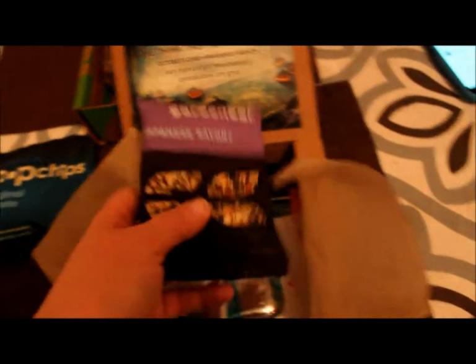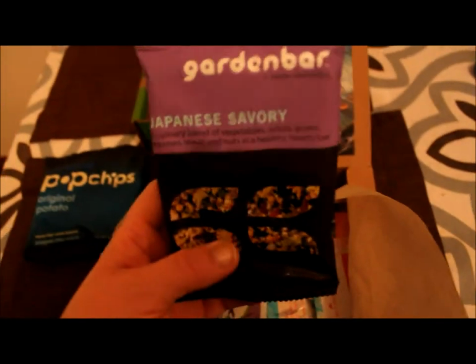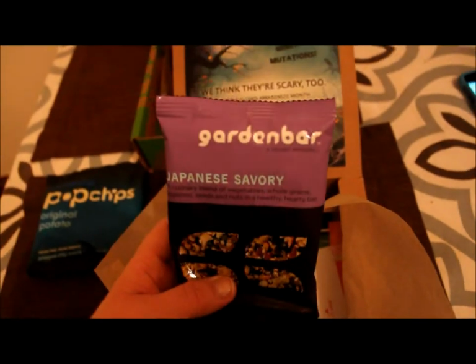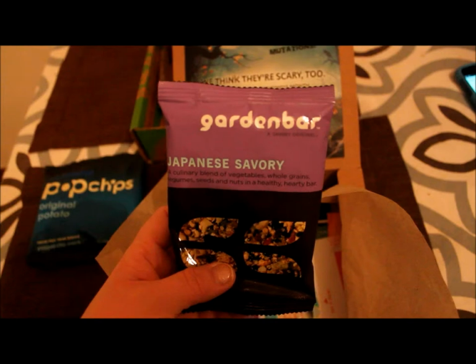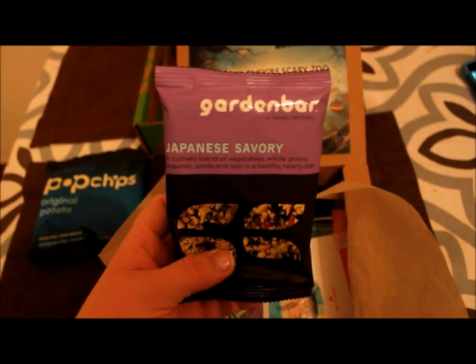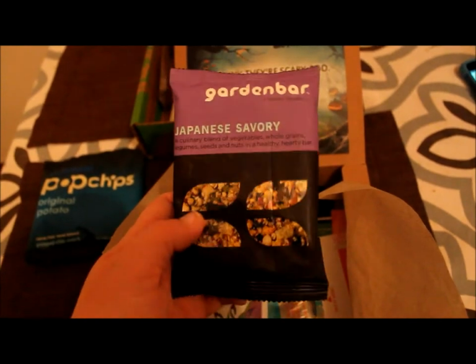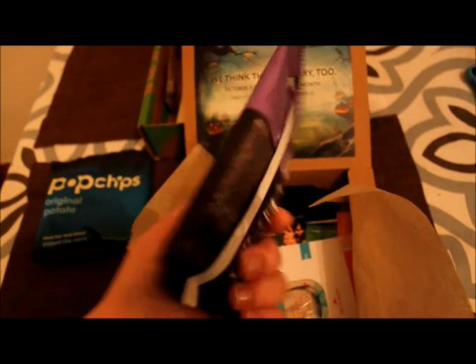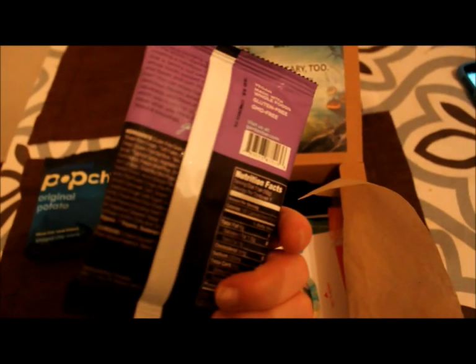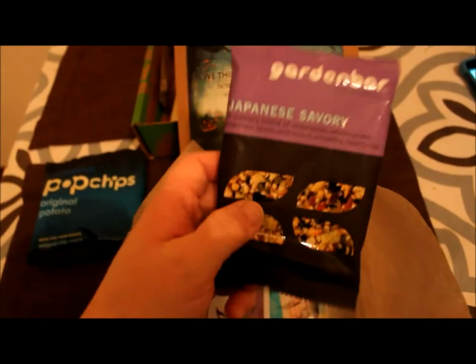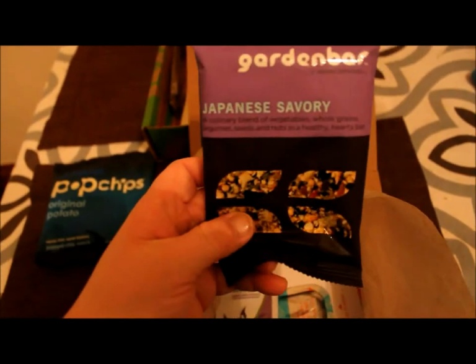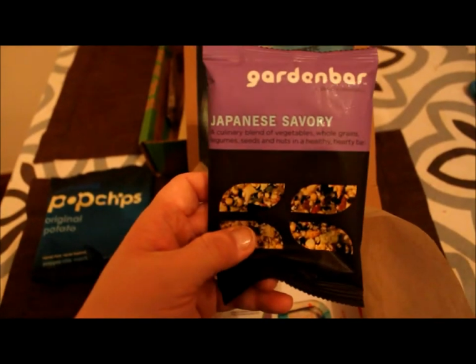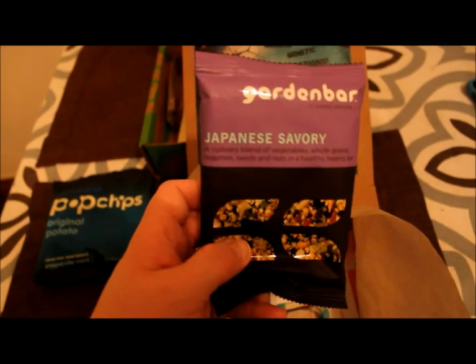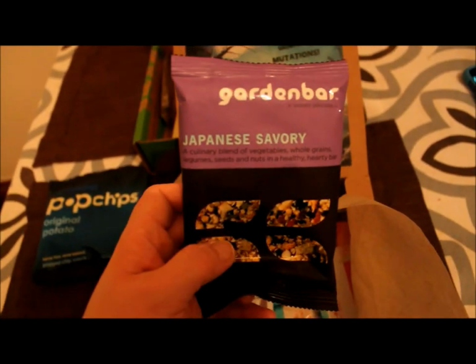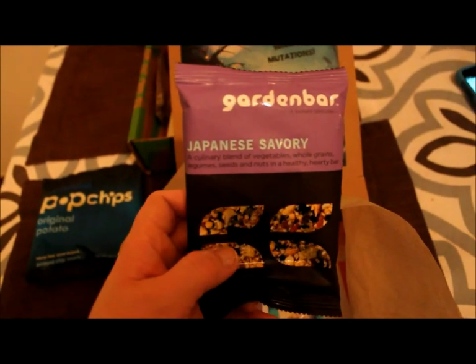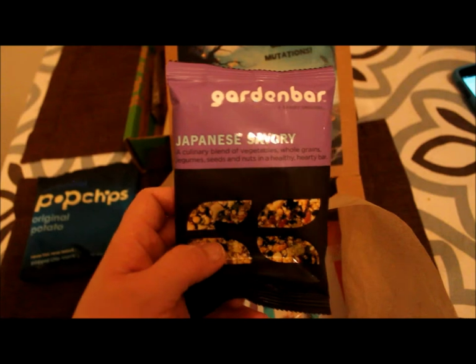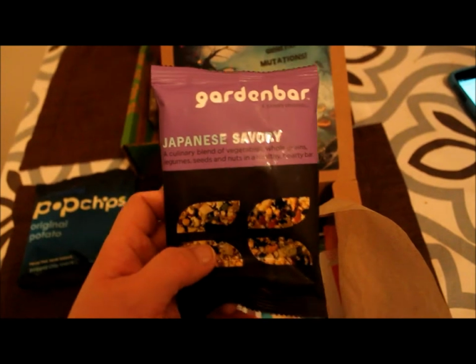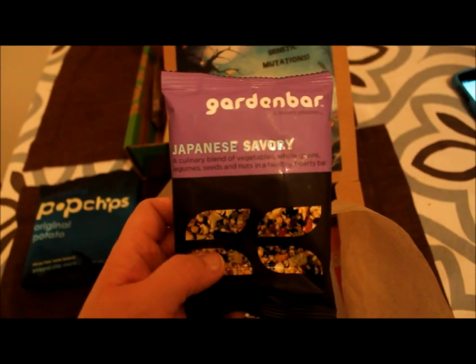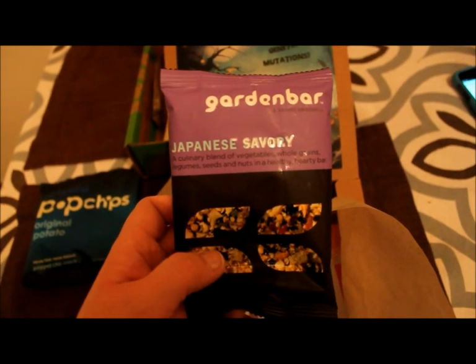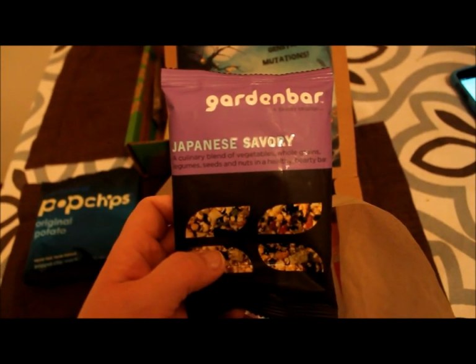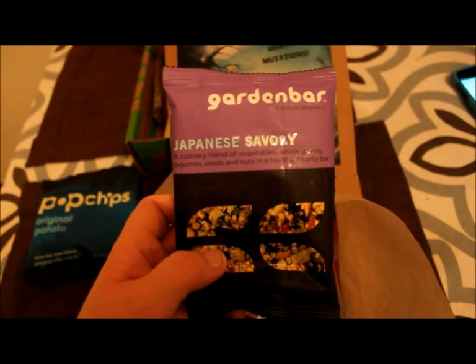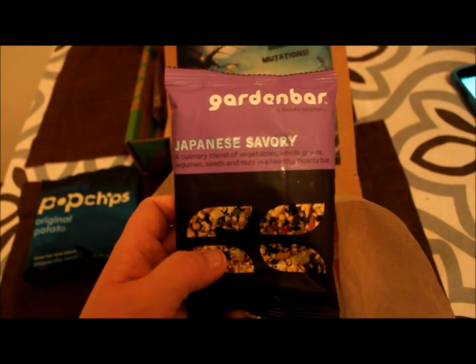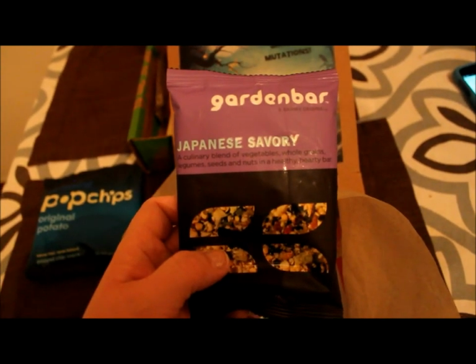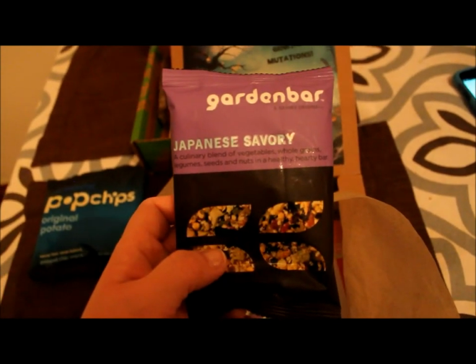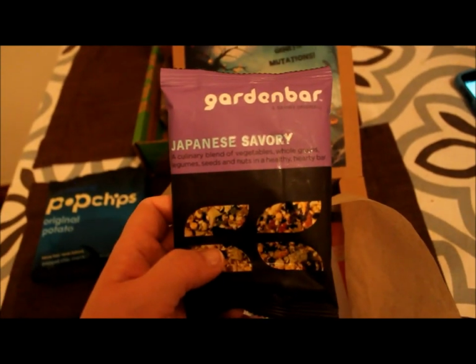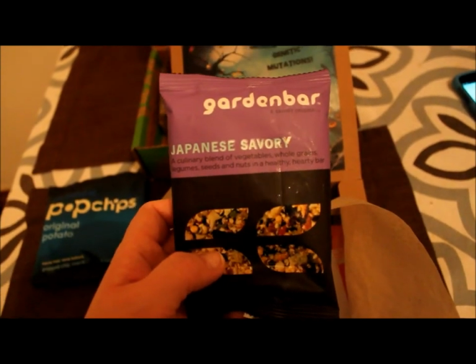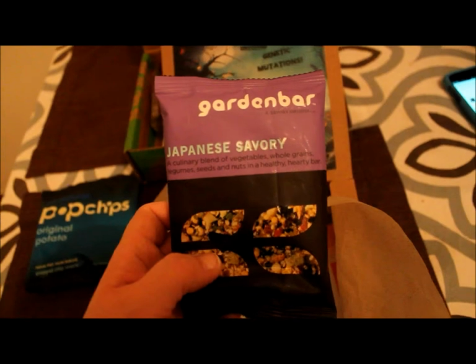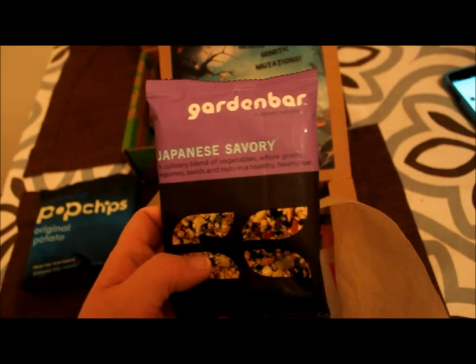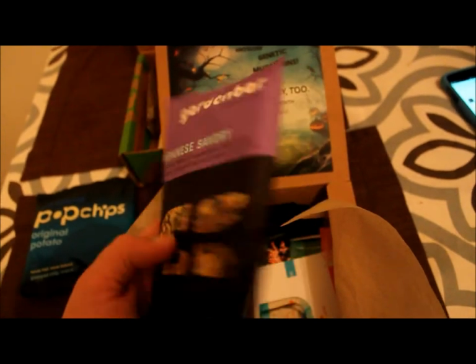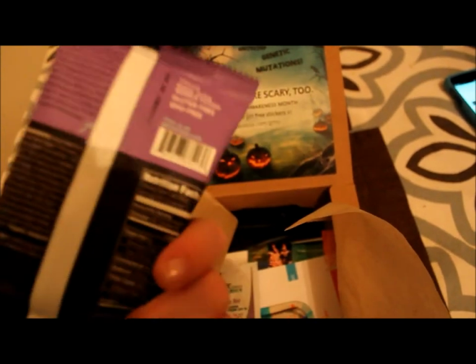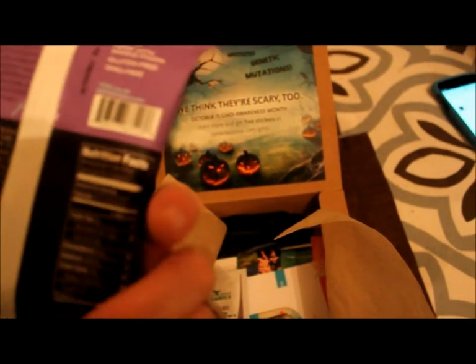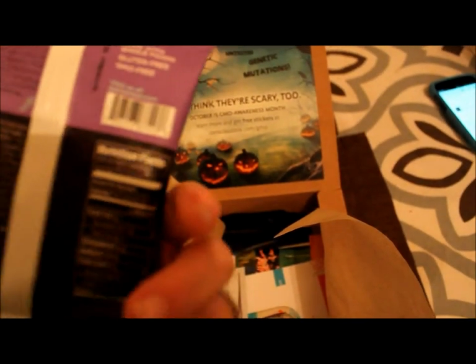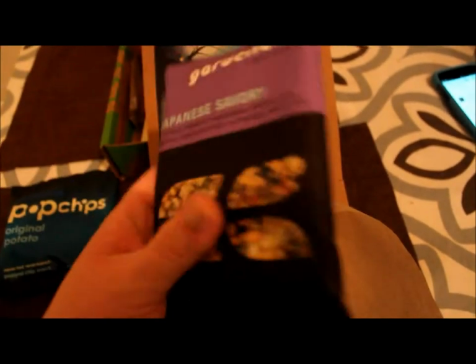Then we got Garden Bar, Japanese savory. That's pretty tasty — a culinary blend of vegetables, whole grains, legumes, seeds, and nuts in a healthy hearty bar. 190 calories.